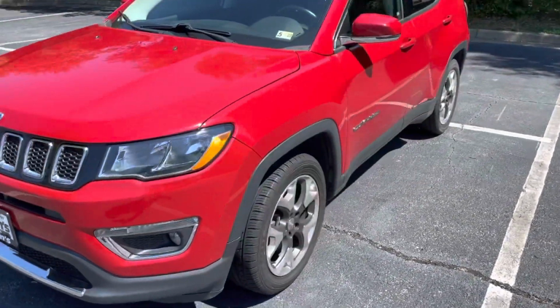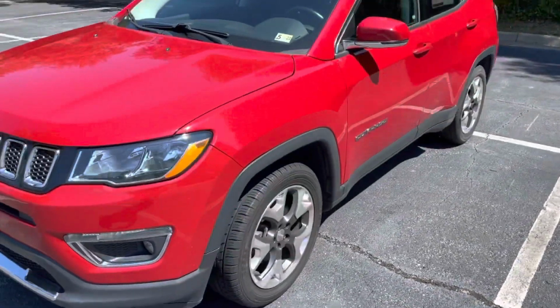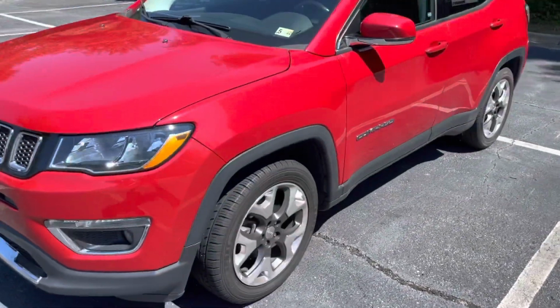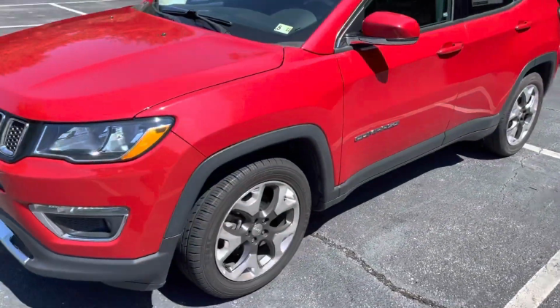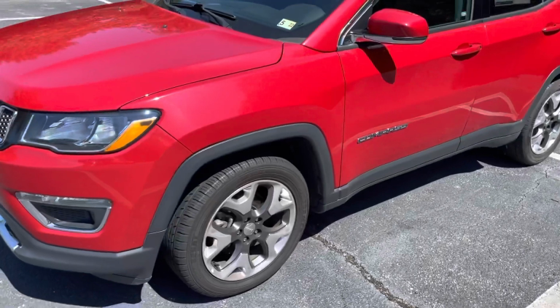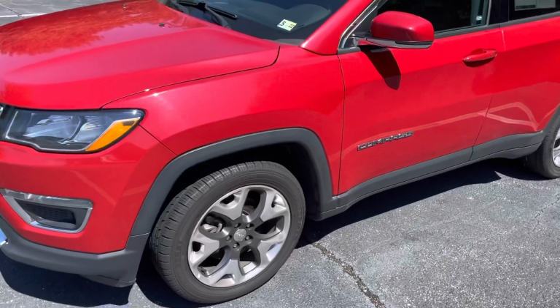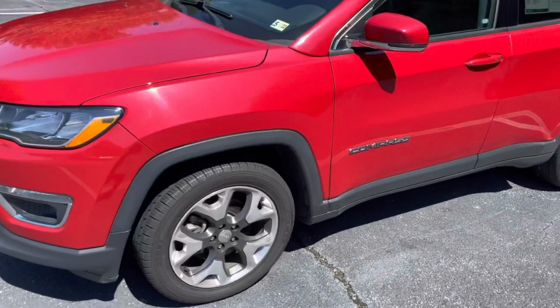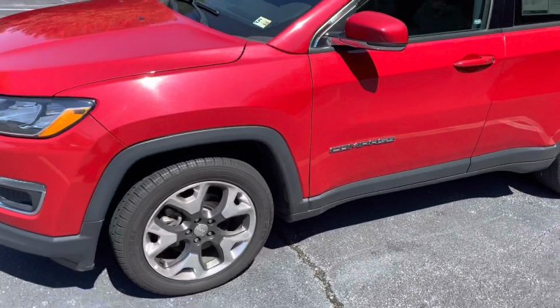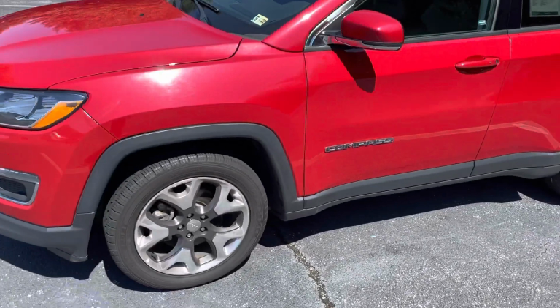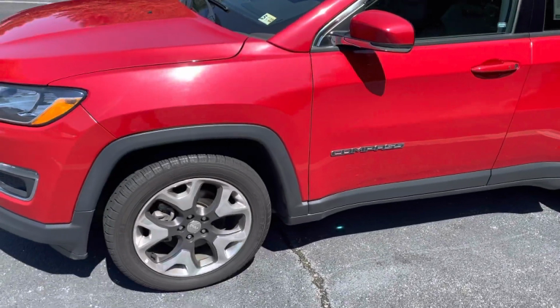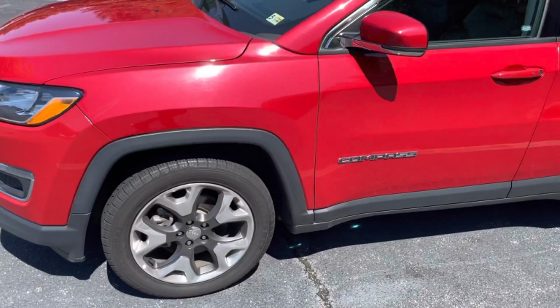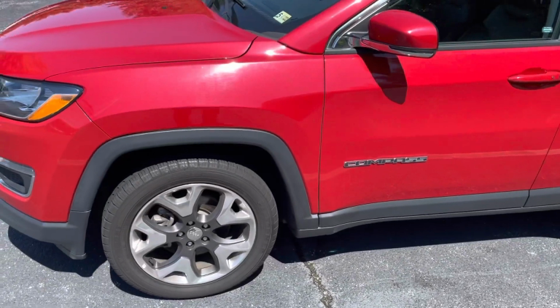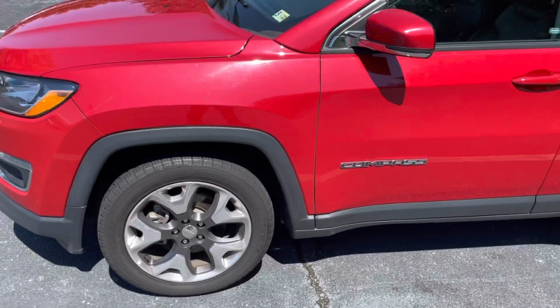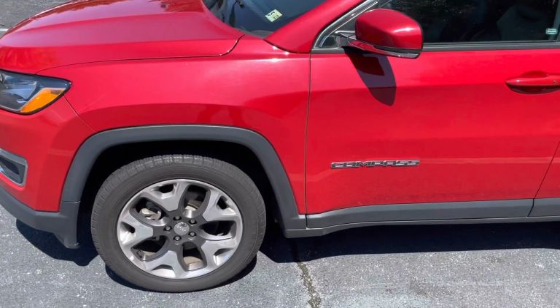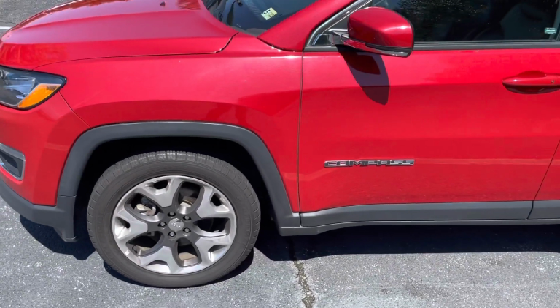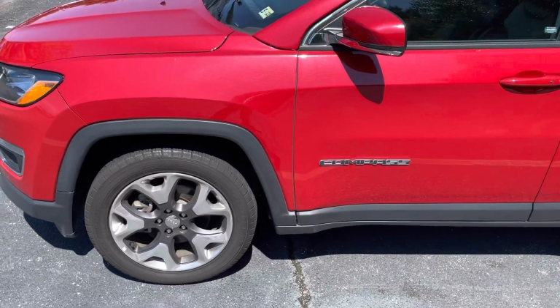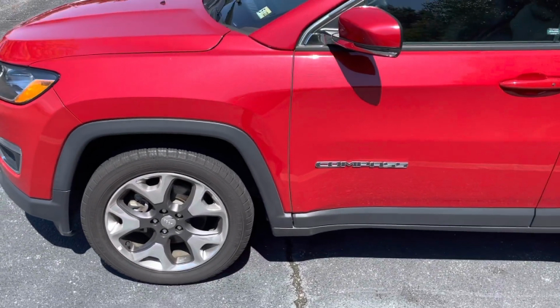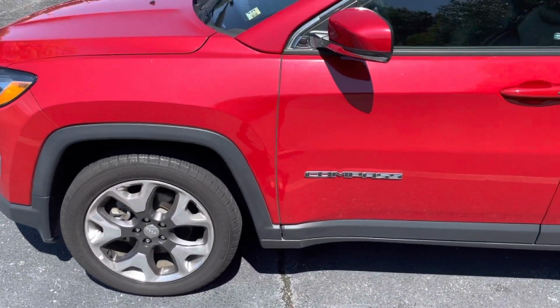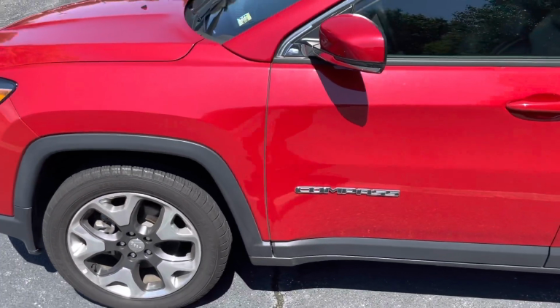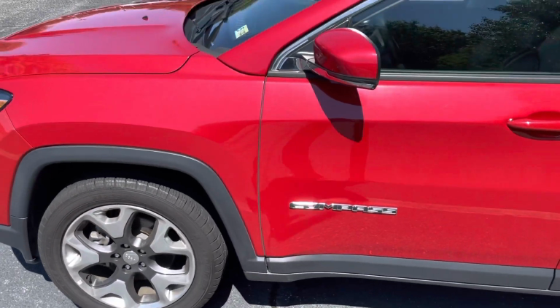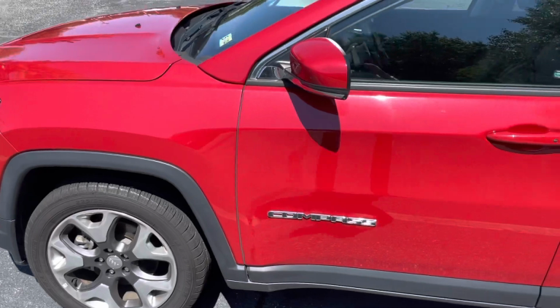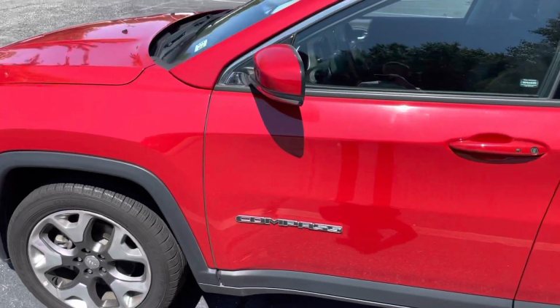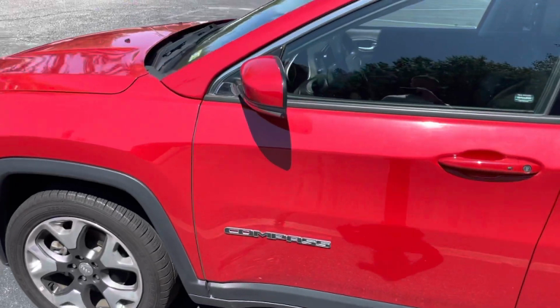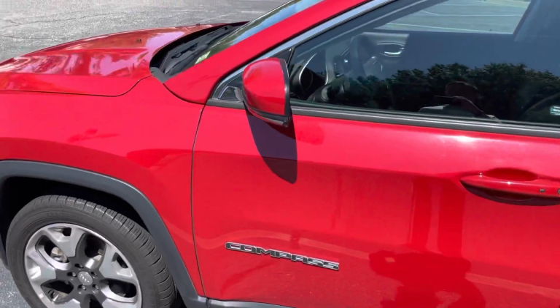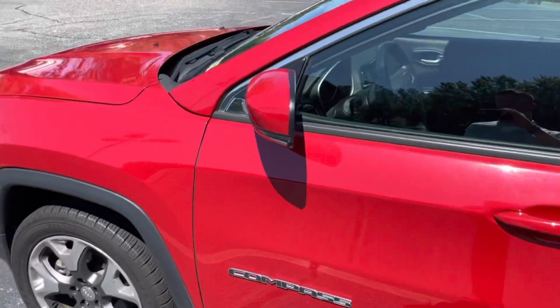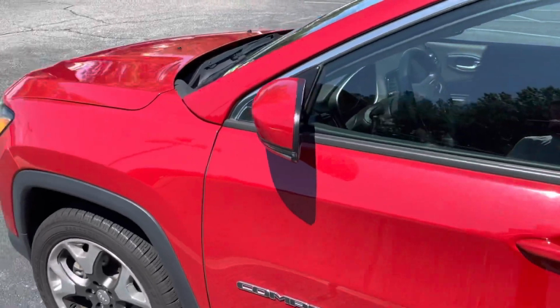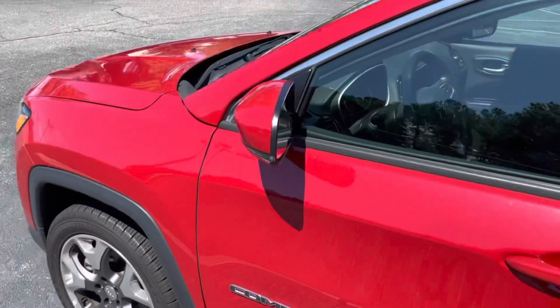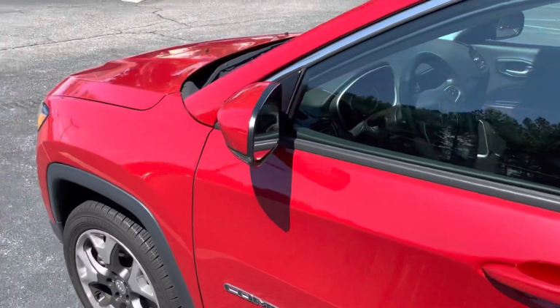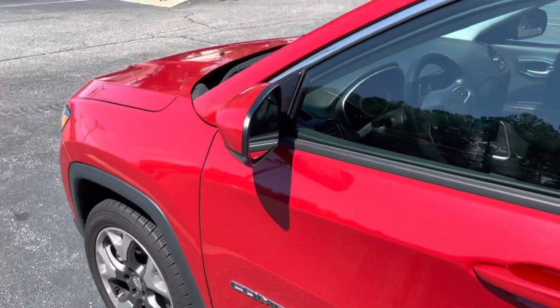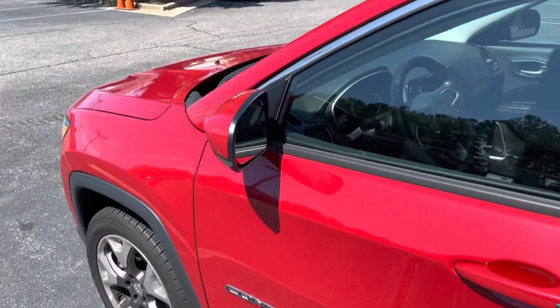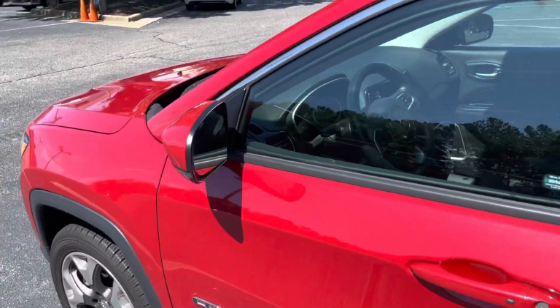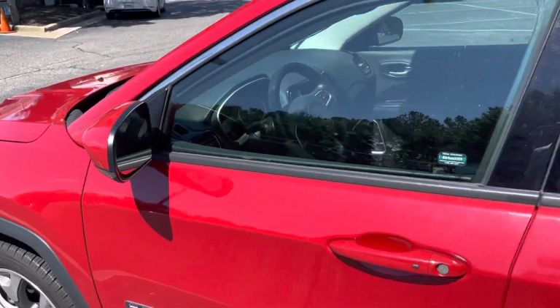Working your way around, you're going to see the 18-inch gray finished wheels and you're also going to get your heated mirrors with the turn indicator on them.